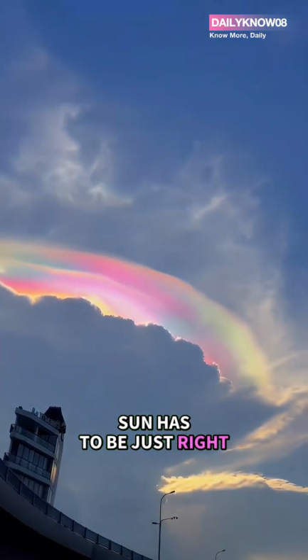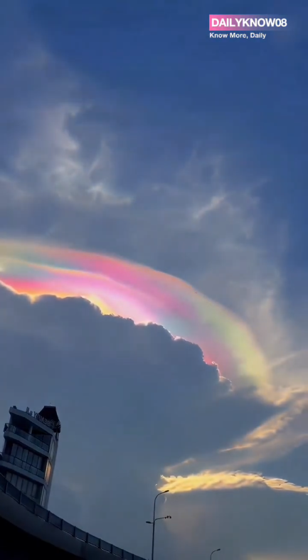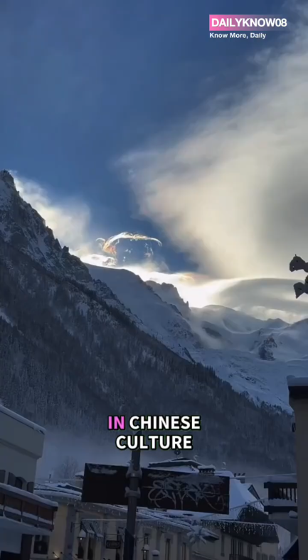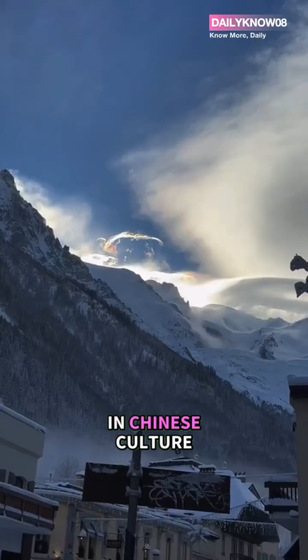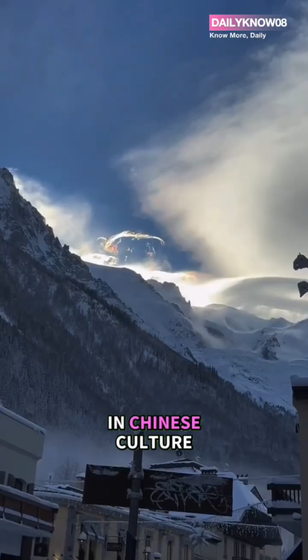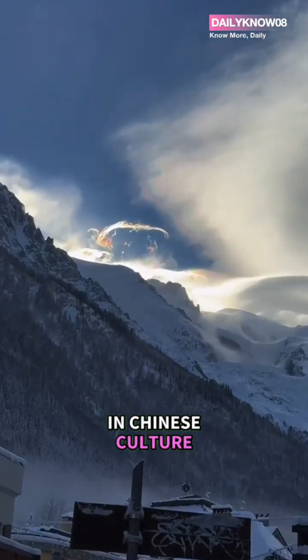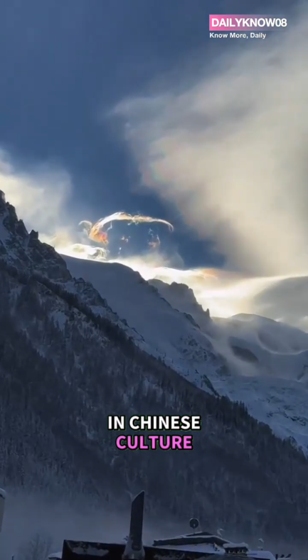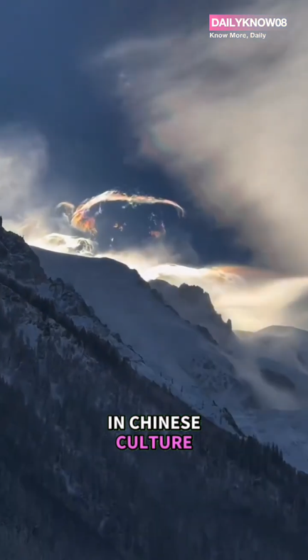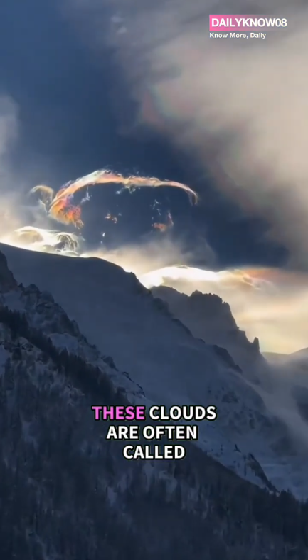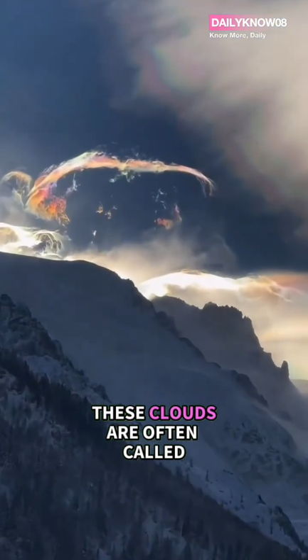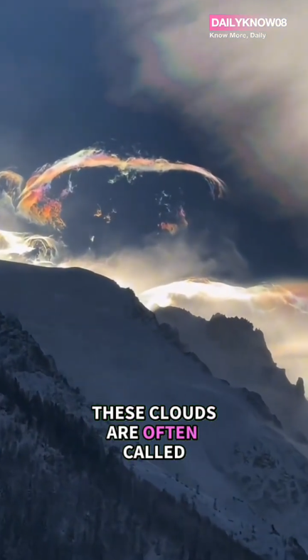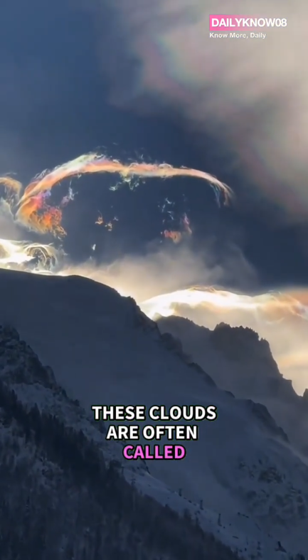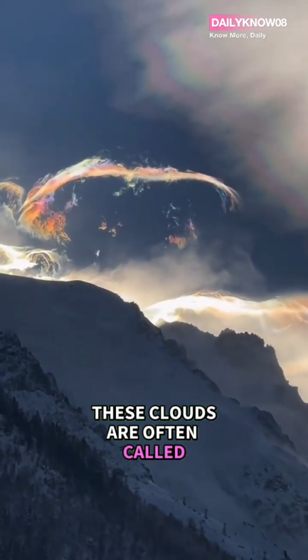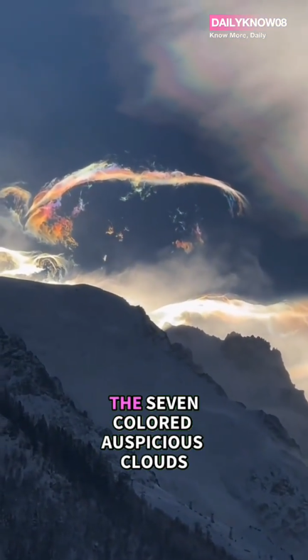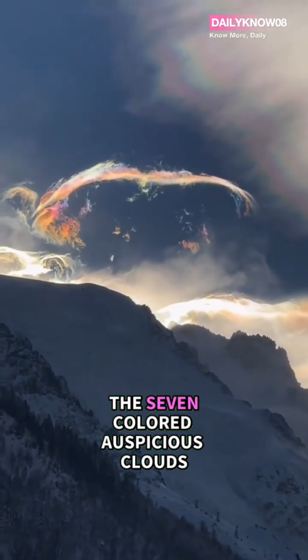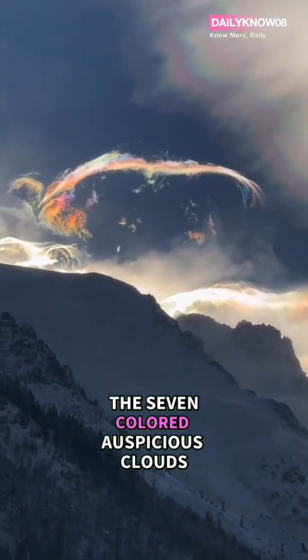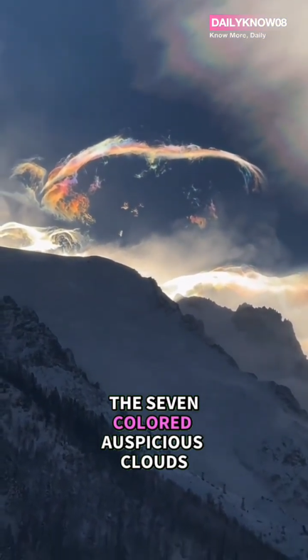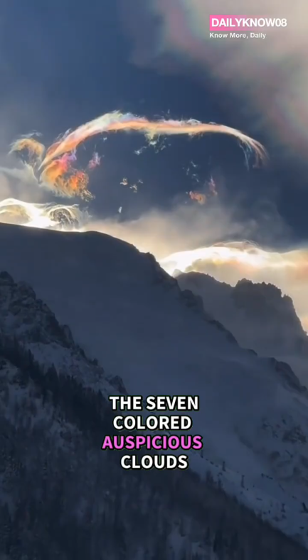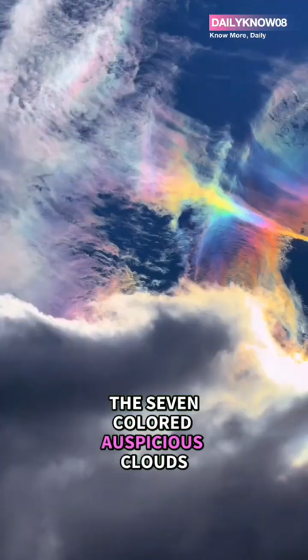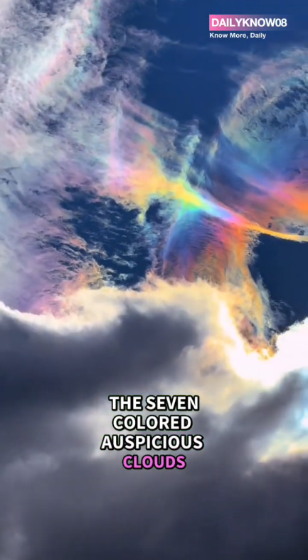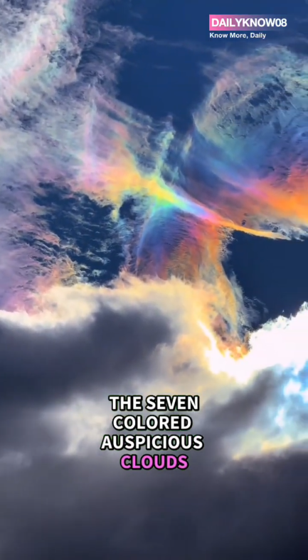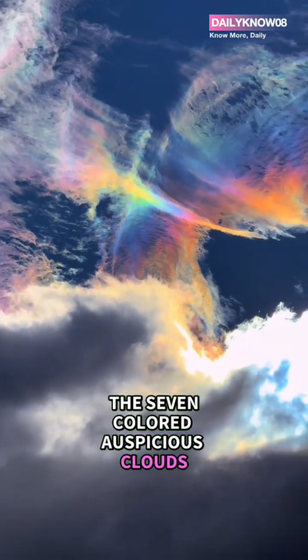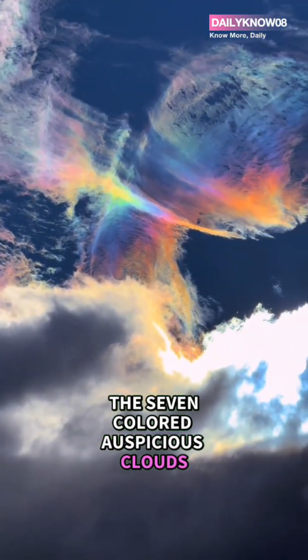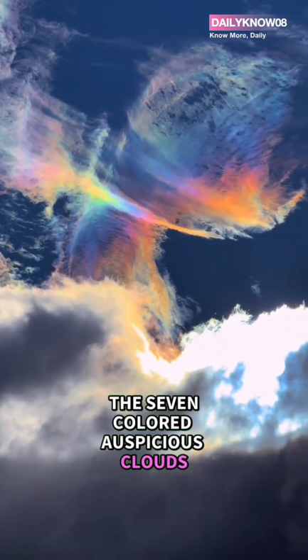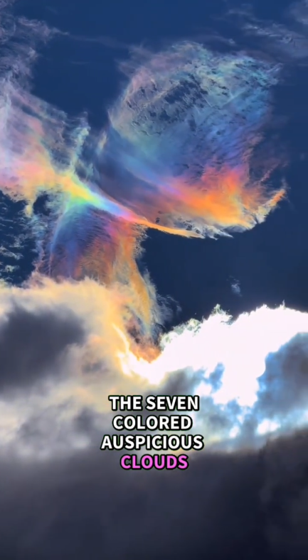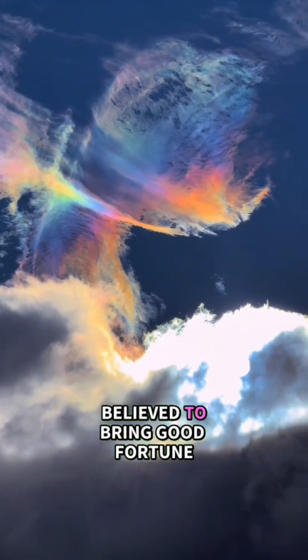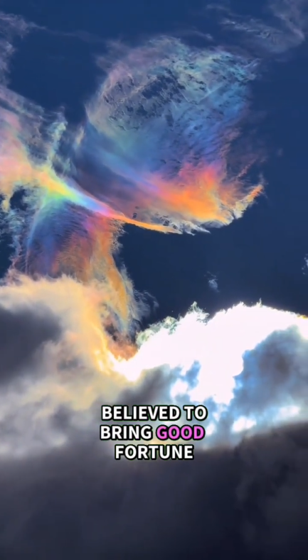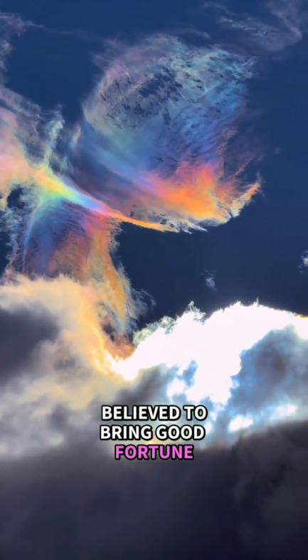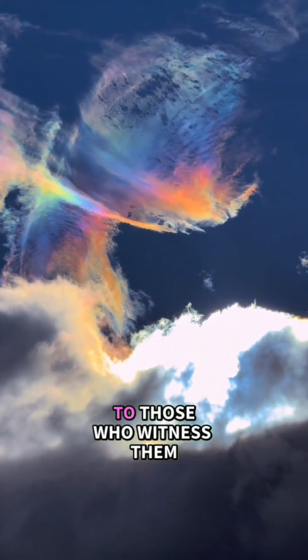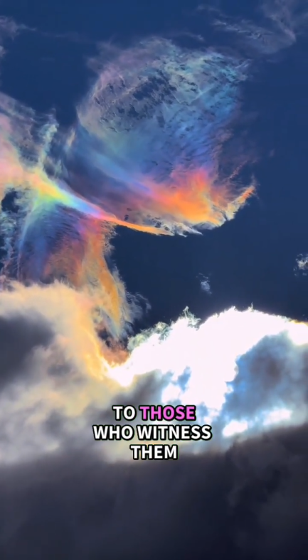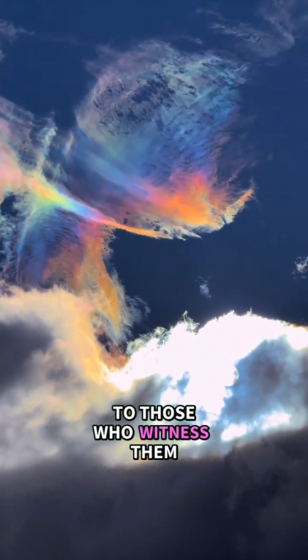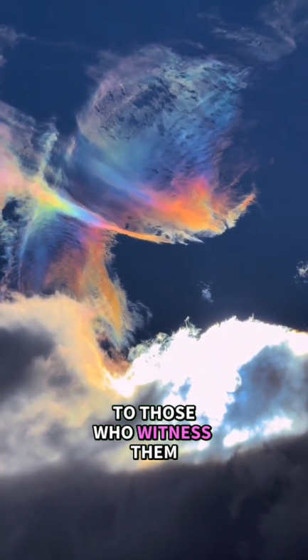In Chinese culture, these clouds are often called the seven-colored auspicious clouds, believed to bring good fortune to those who witness them.